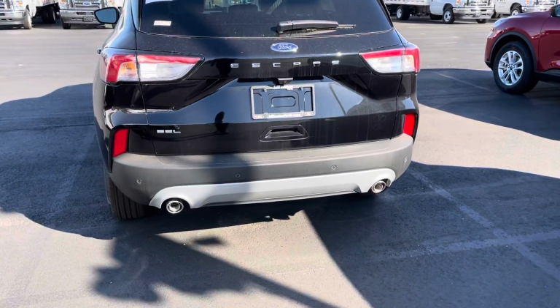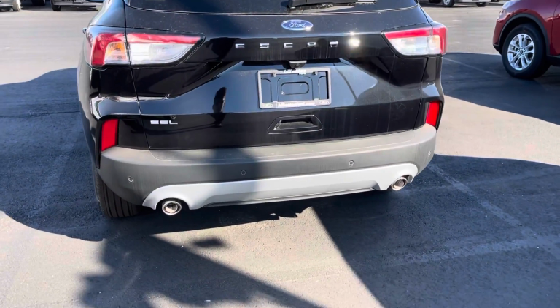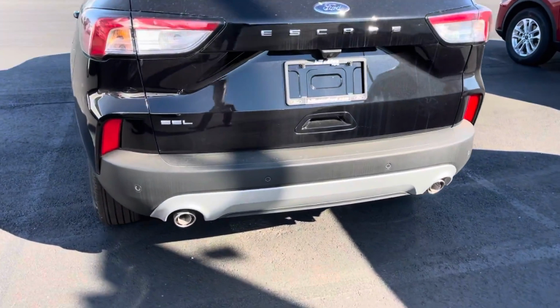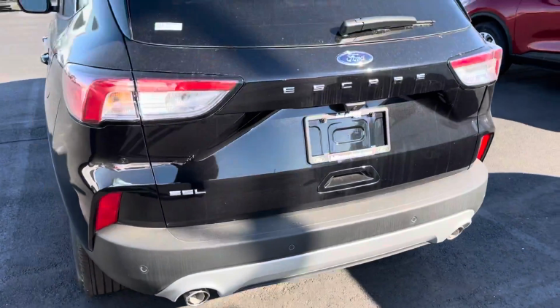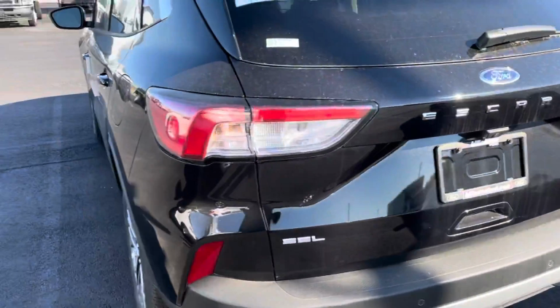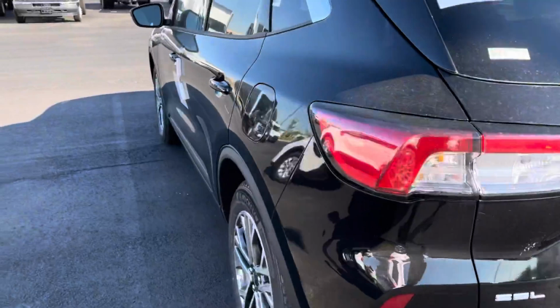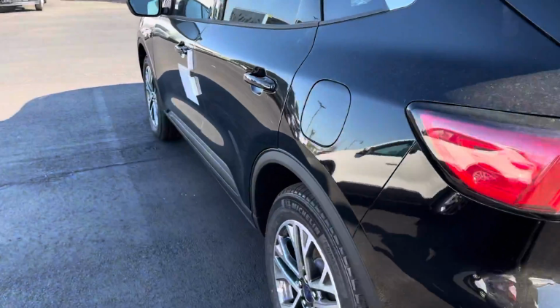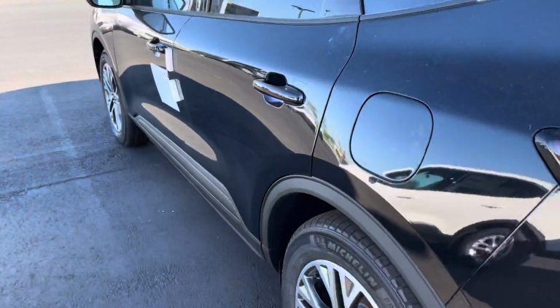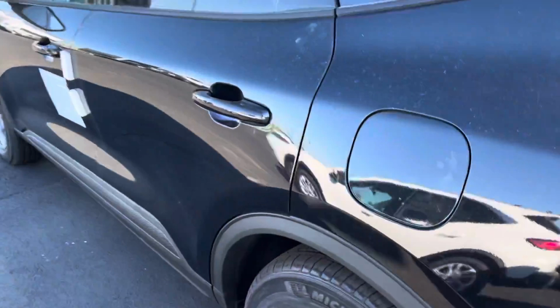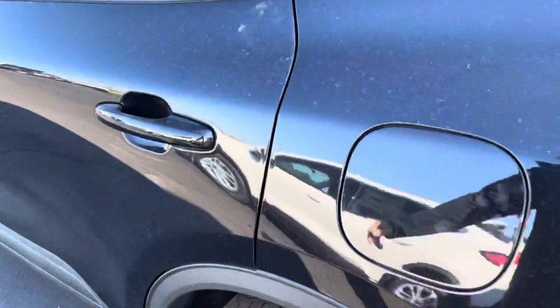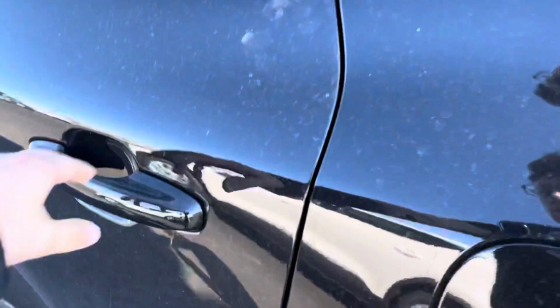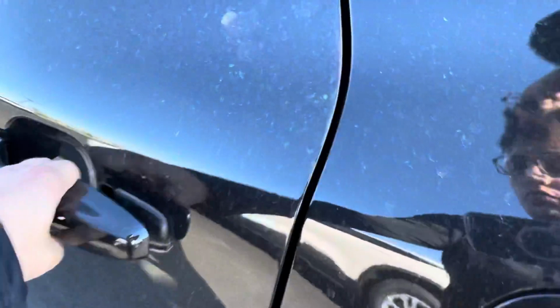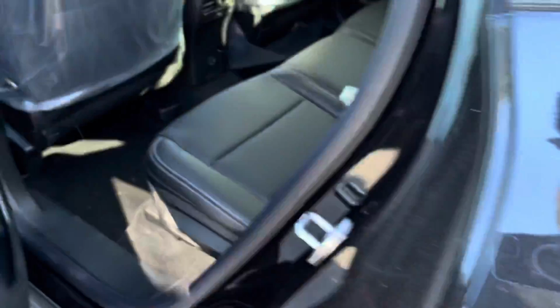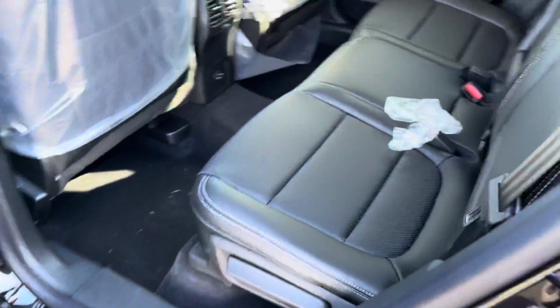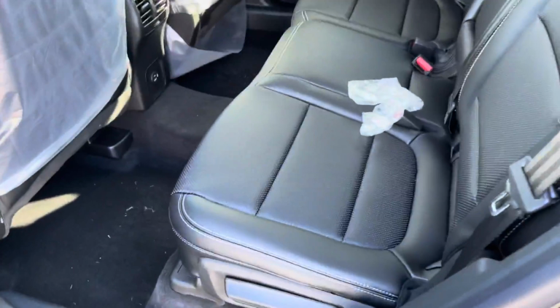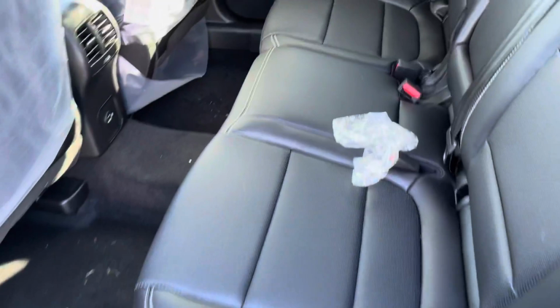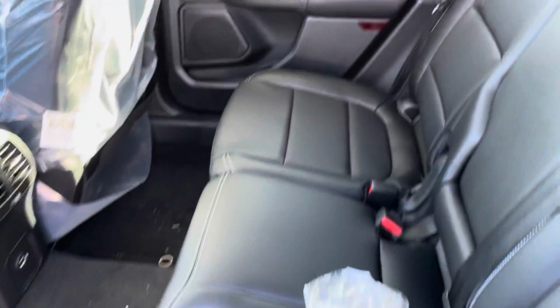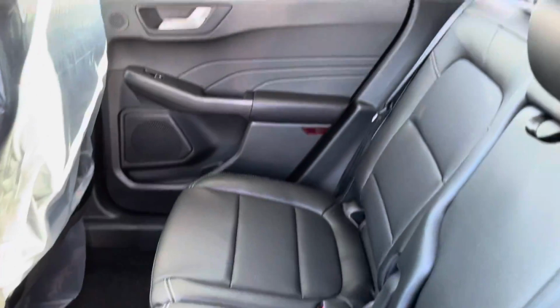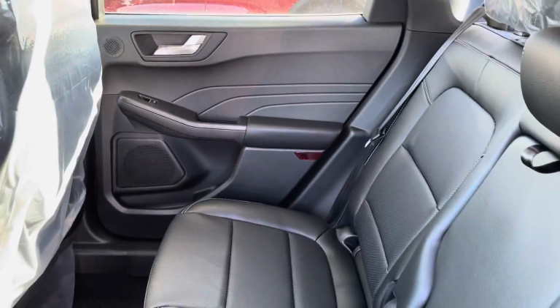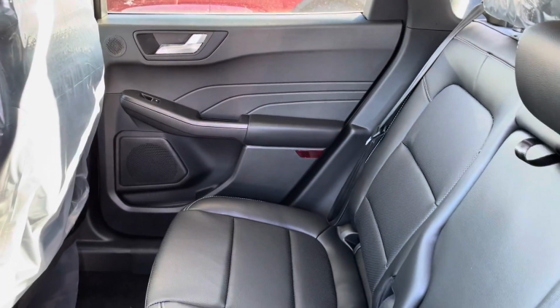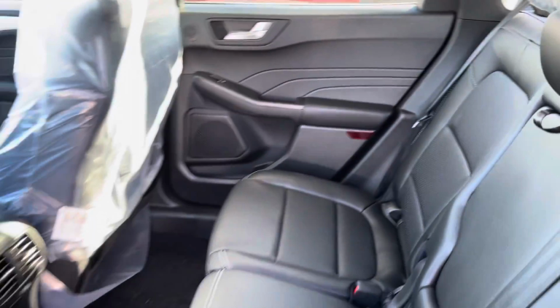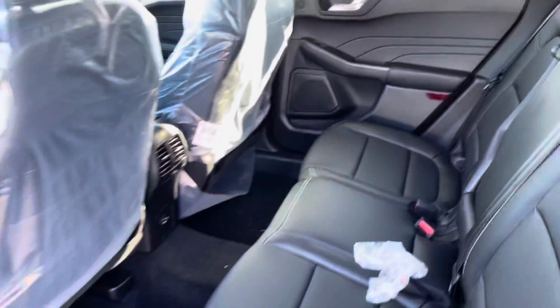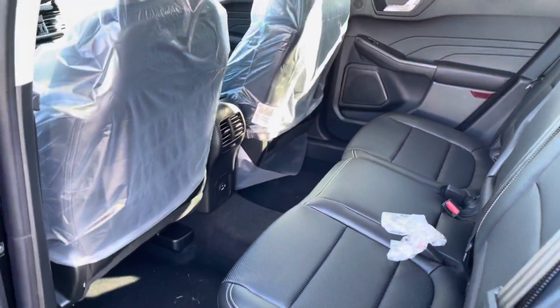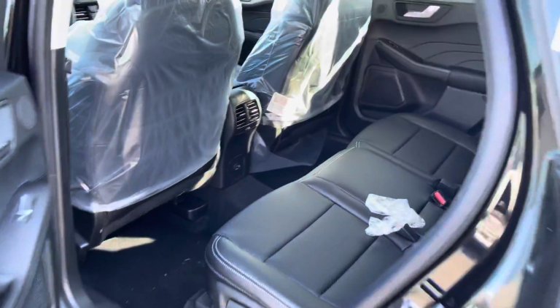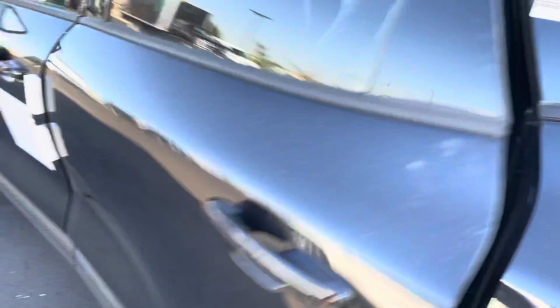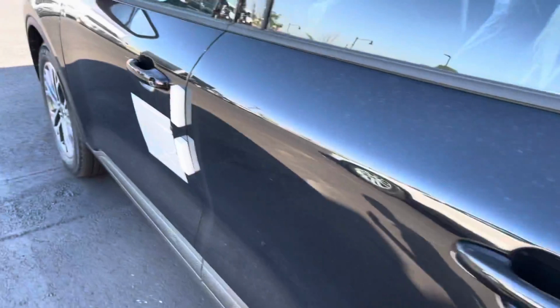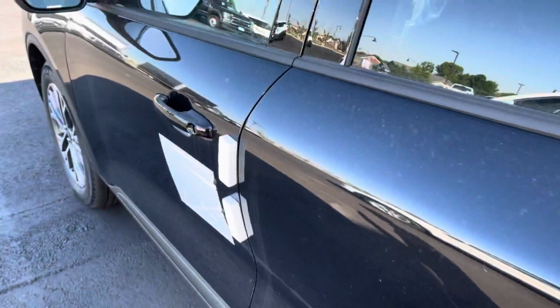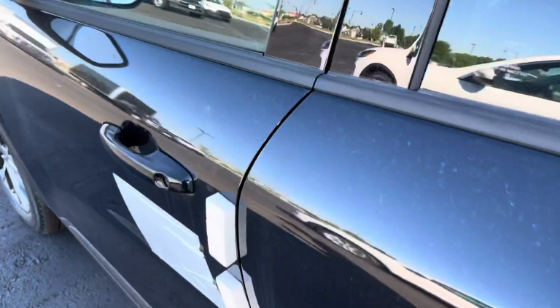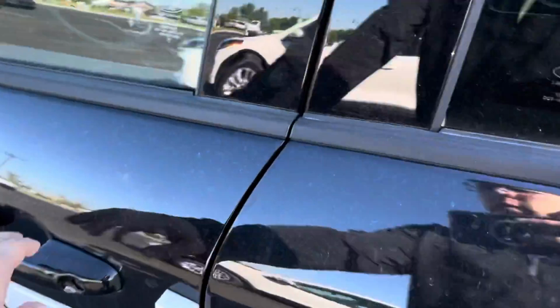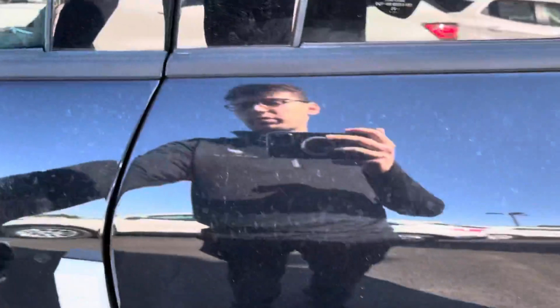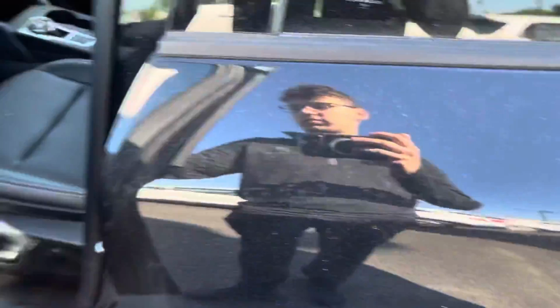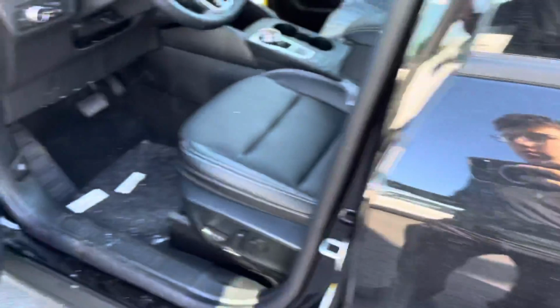The bumper sensors are back here. This SEL is equipped with black leather seats on the inside. We did just get this vehicle, so don't mind all the plastics around the car.